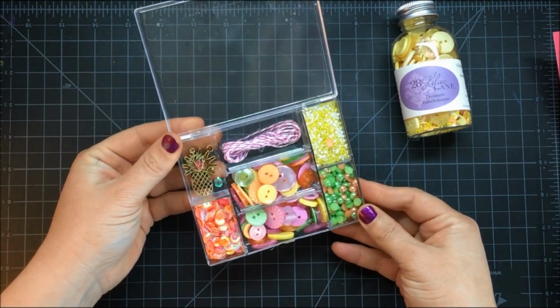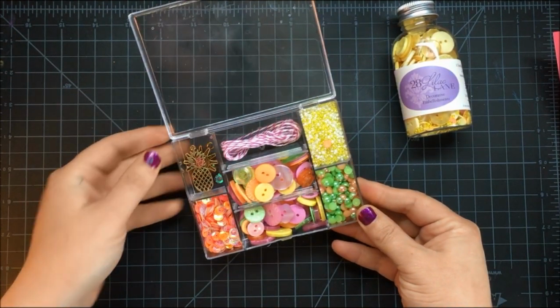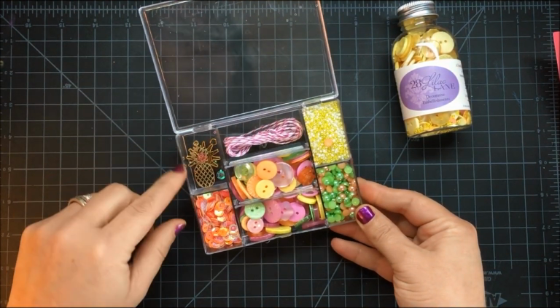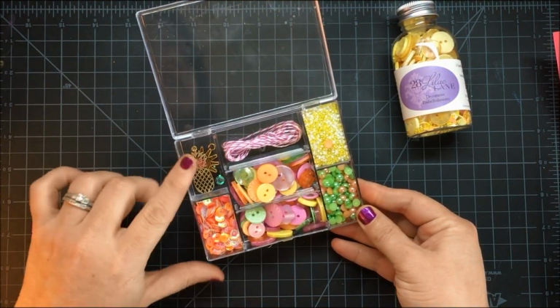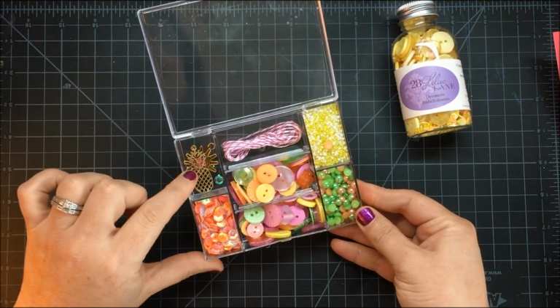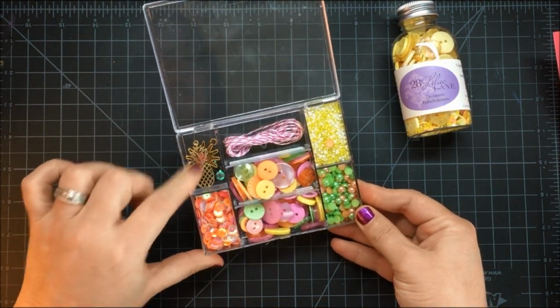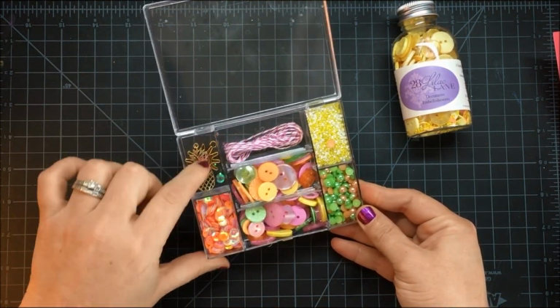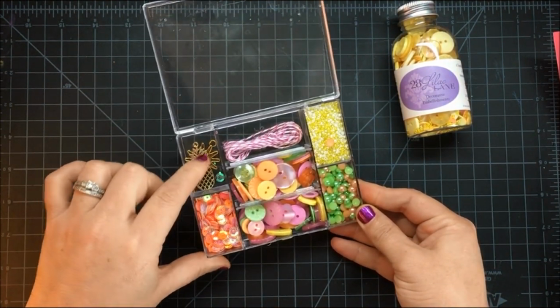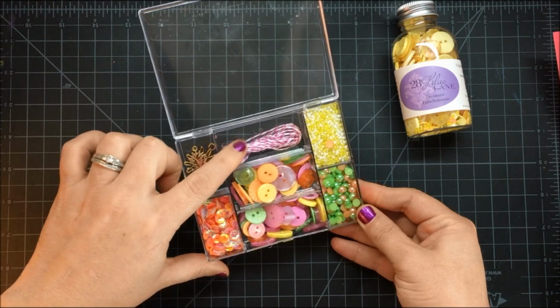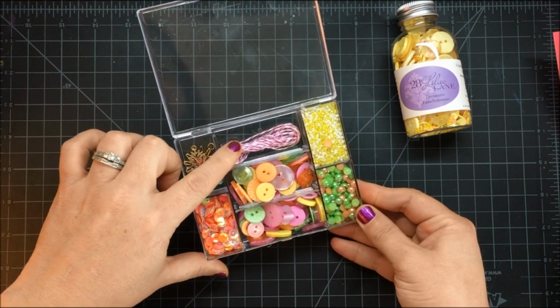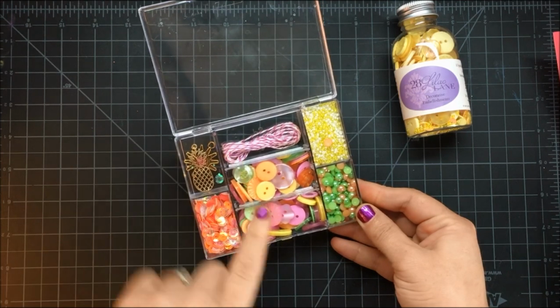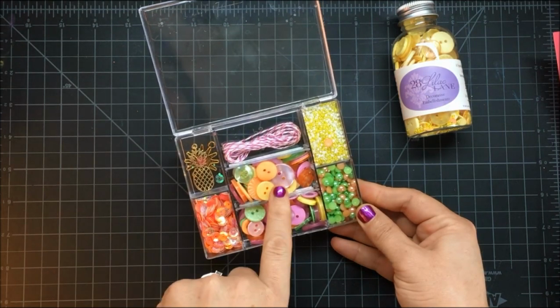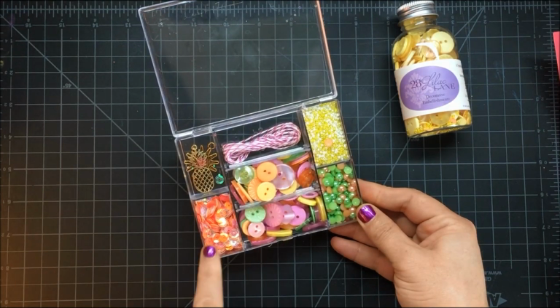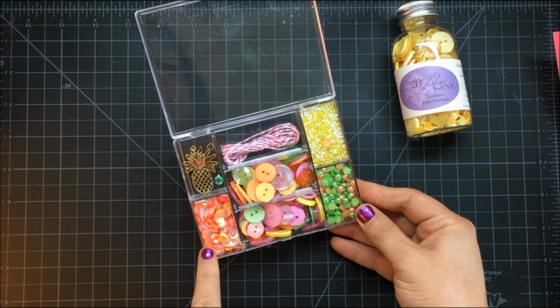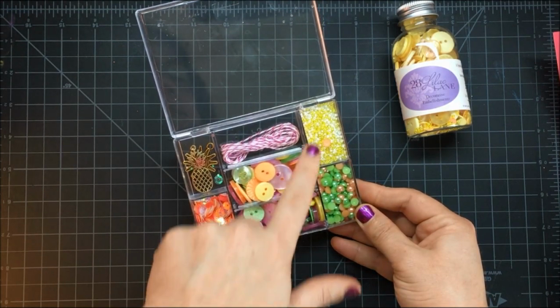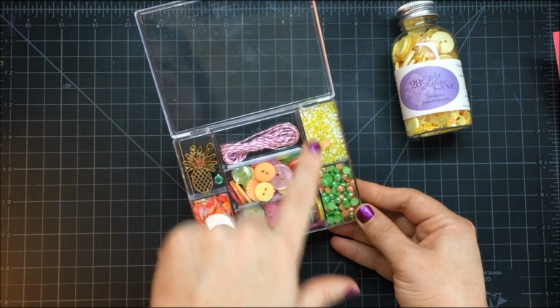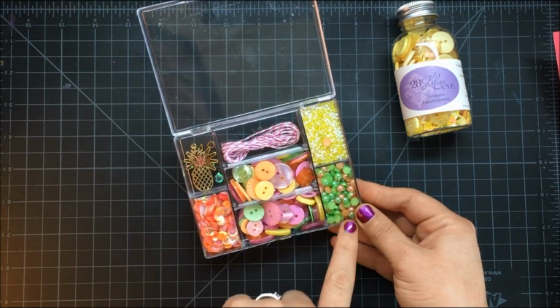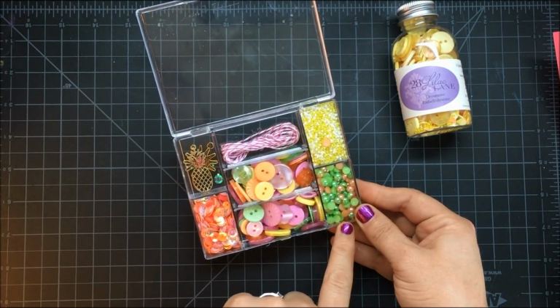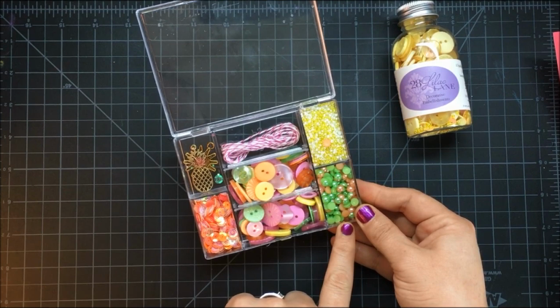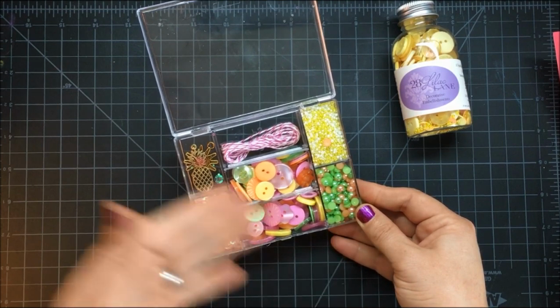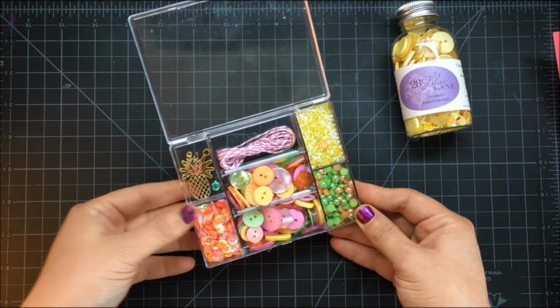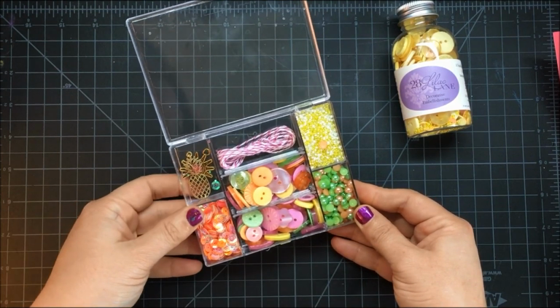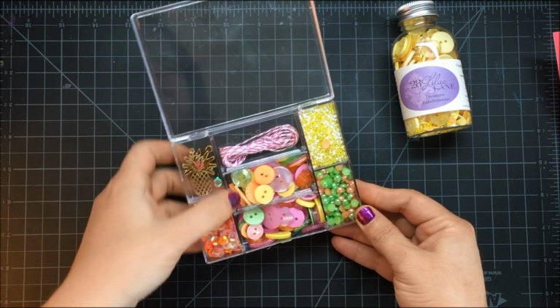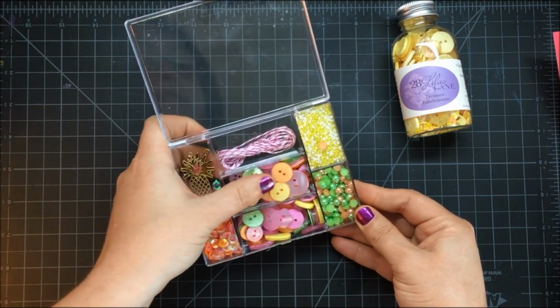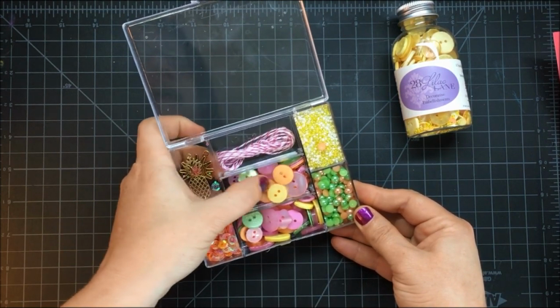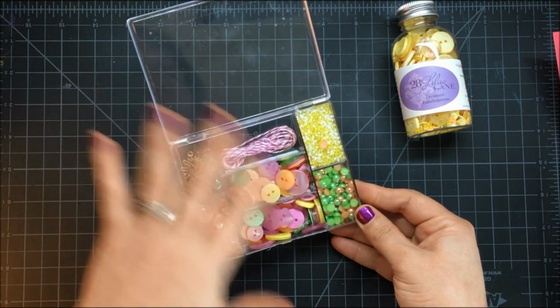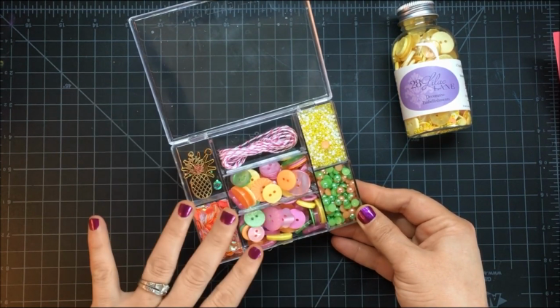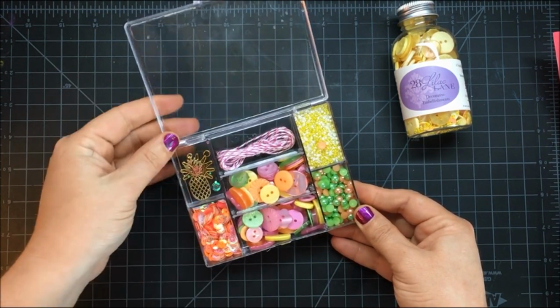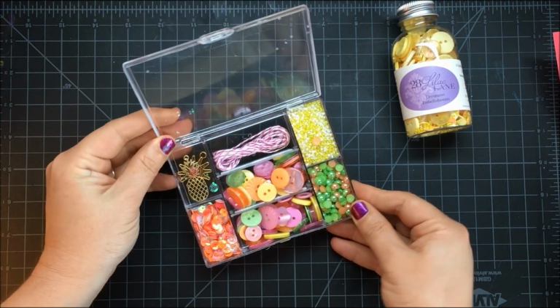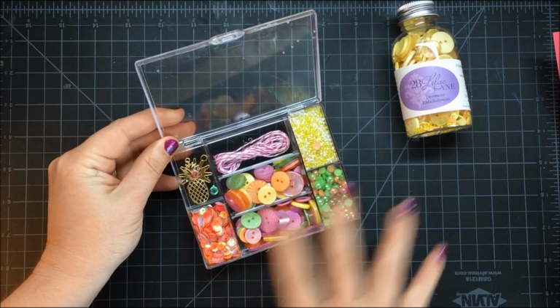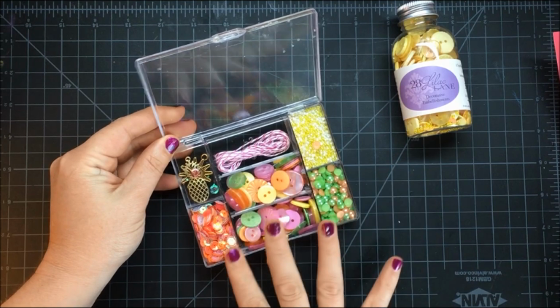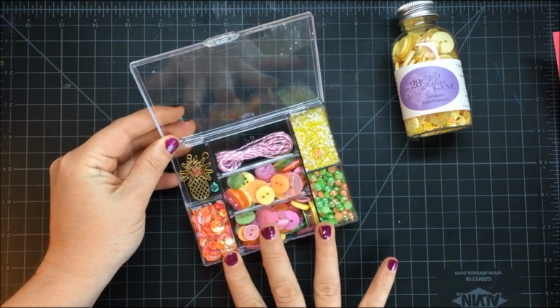As you can see, each kit has a unique set of charms, trim, buttons, sequins, seed beads, and half pearls — a wide variety of sizes, all color coordinated to work within themselves, but you can also mix and match.